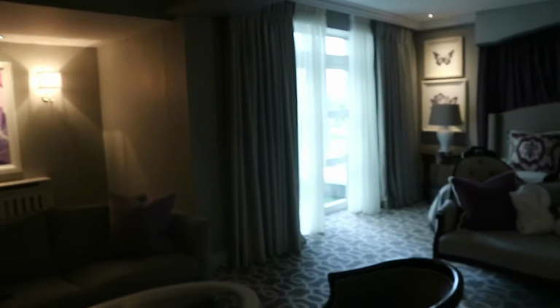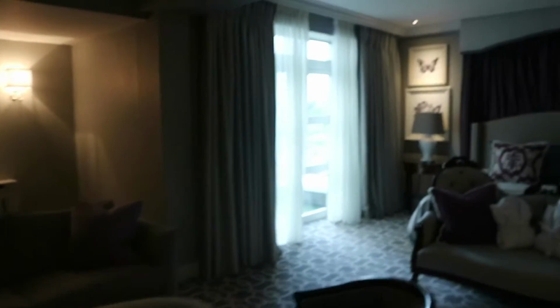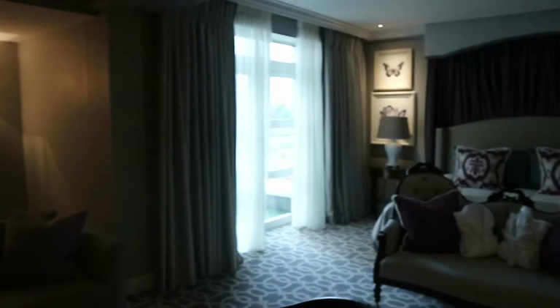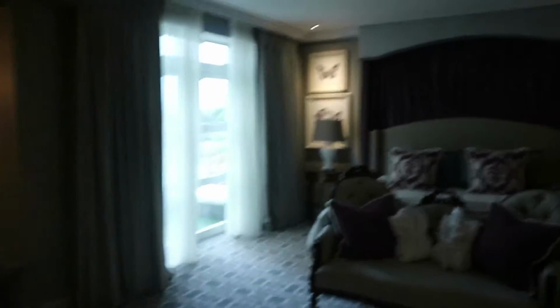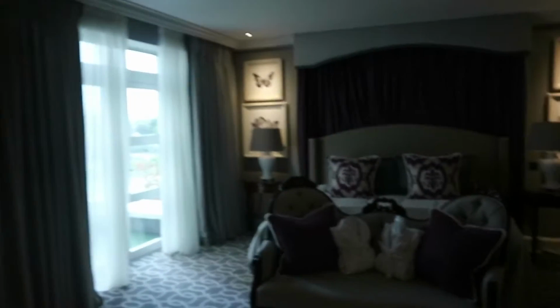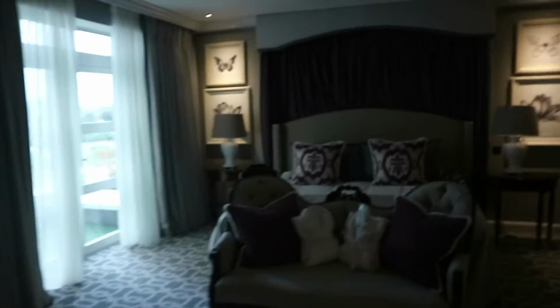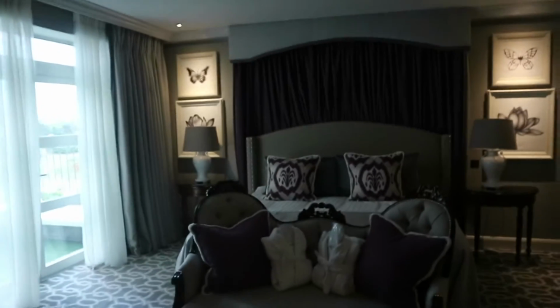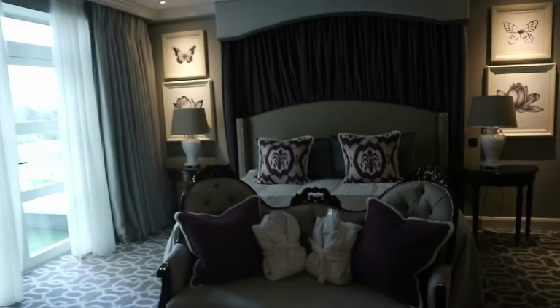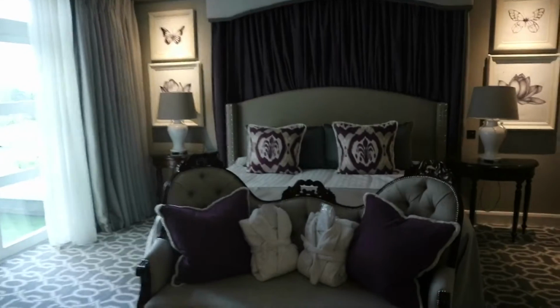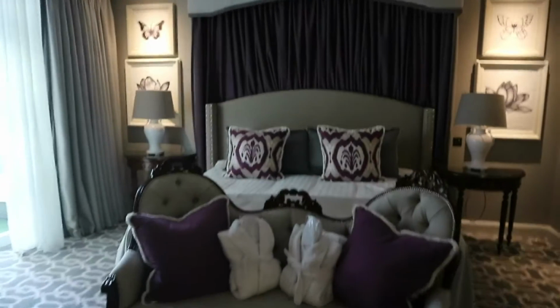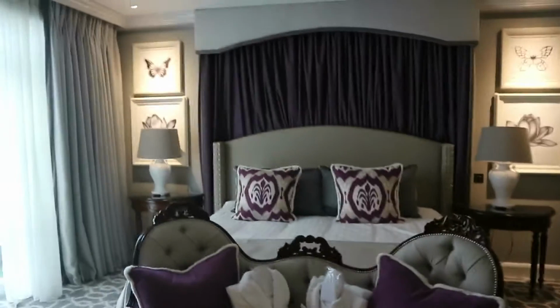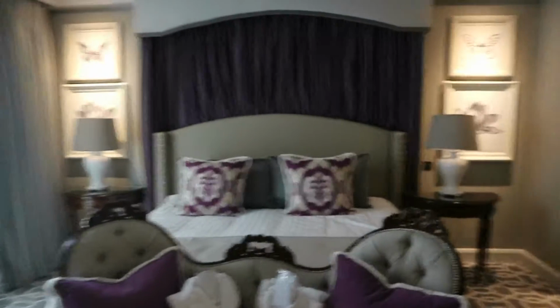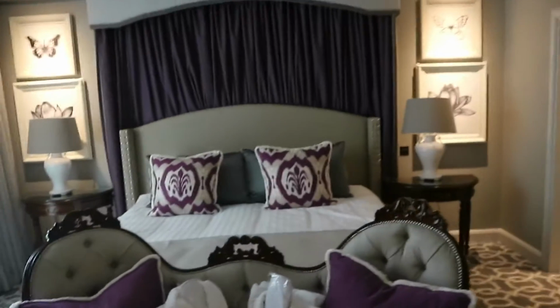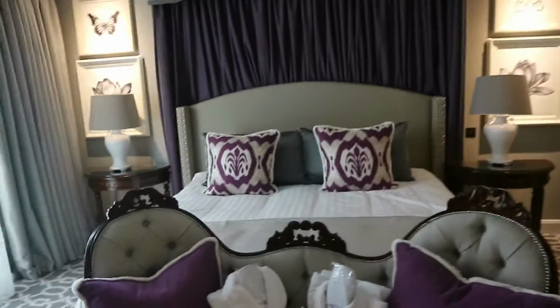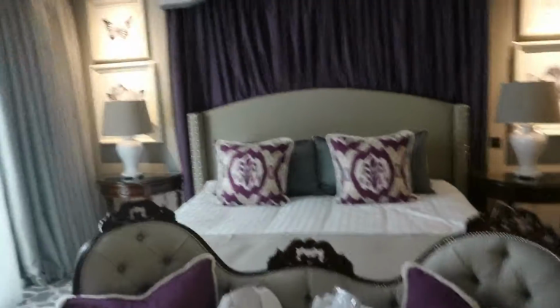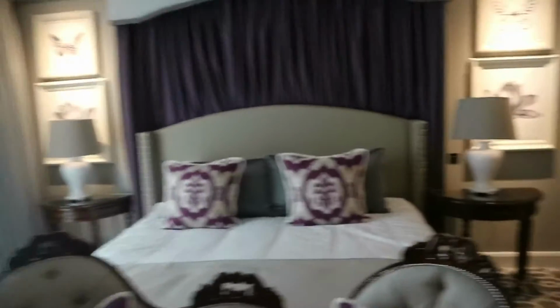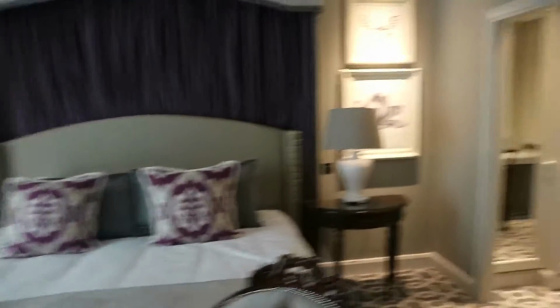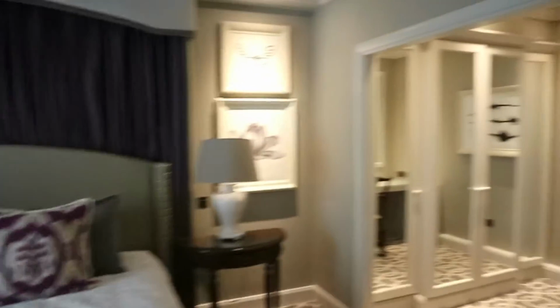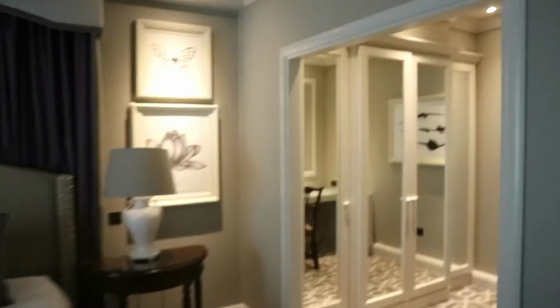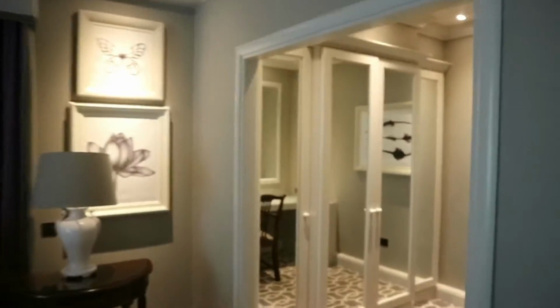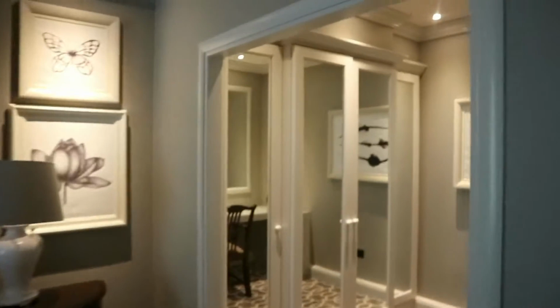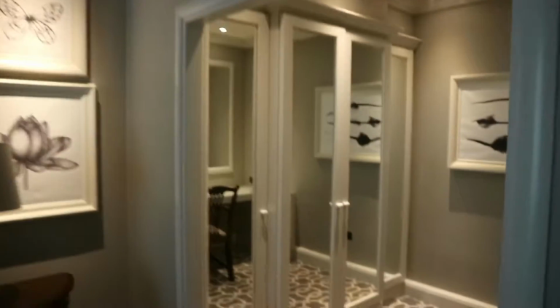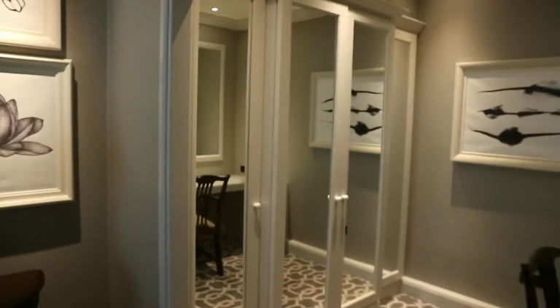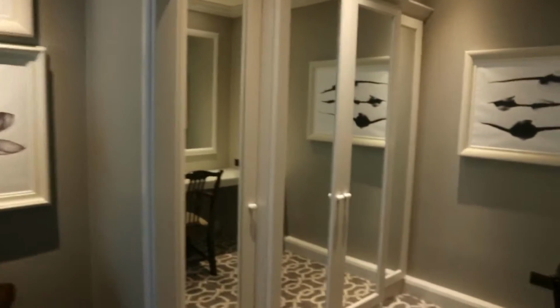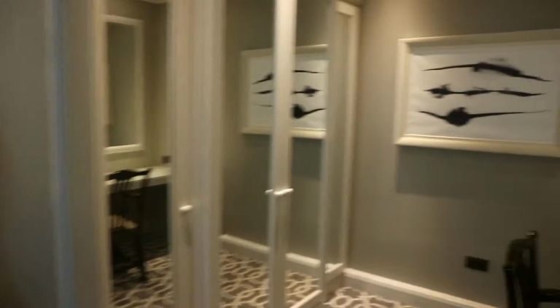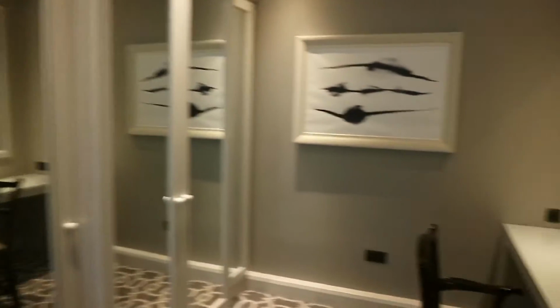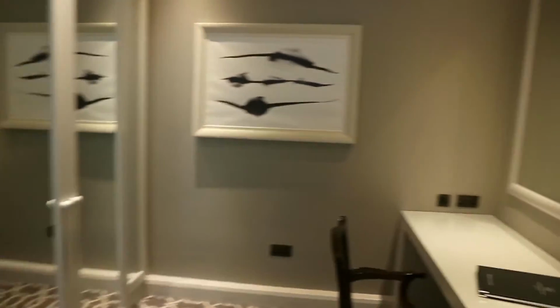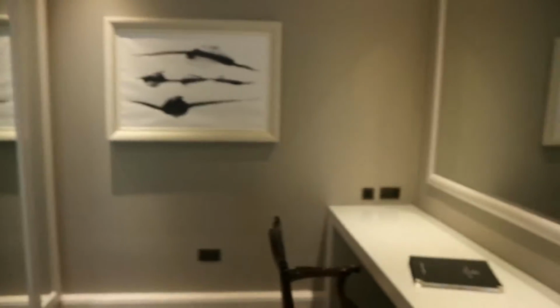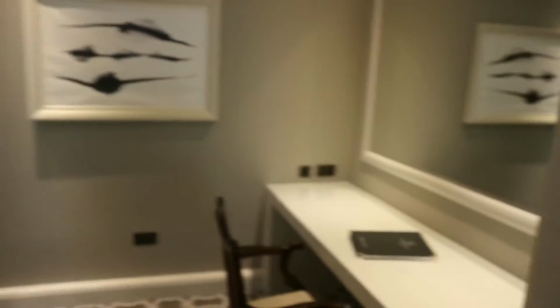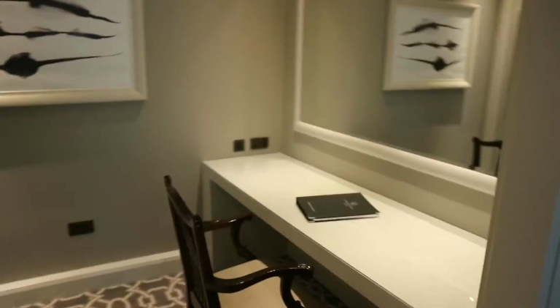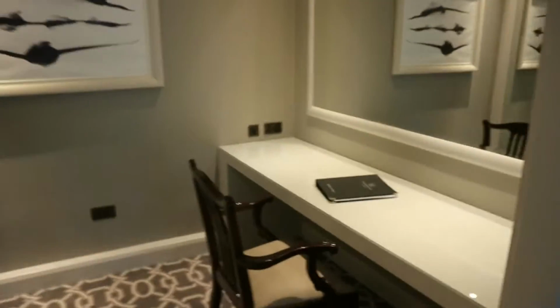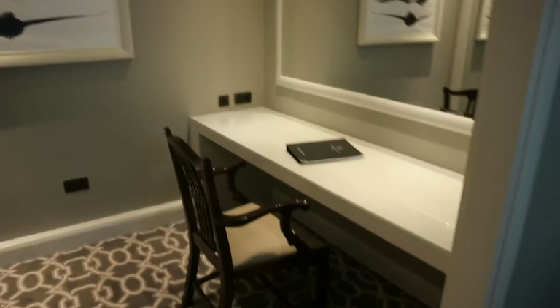Welcome to the bridal suite. You can see the big huge bed — it's really nice, I love the purple color. Then you've got your big huge wardrobes, and I love this spot here: you've got your glam zone for makeup and hair.